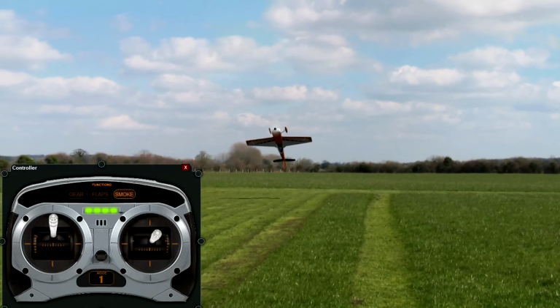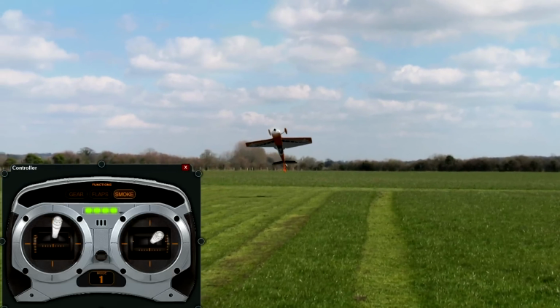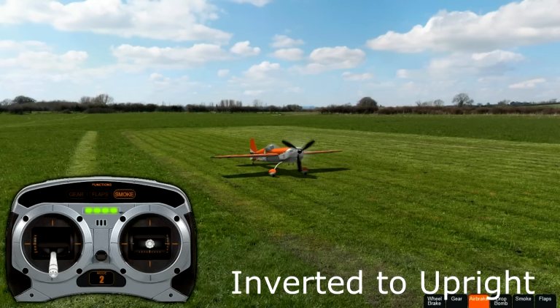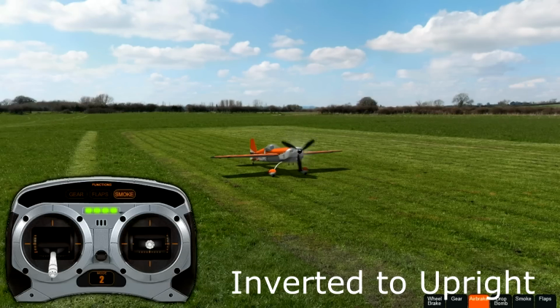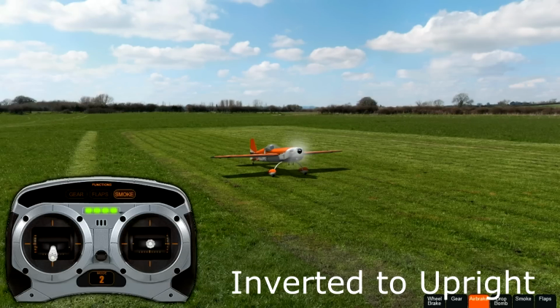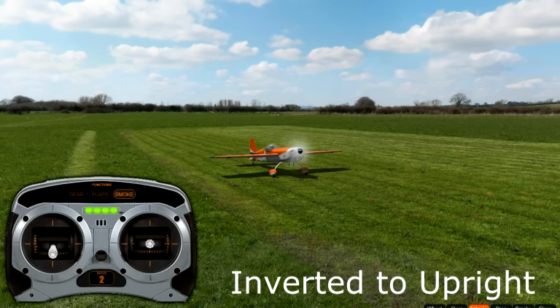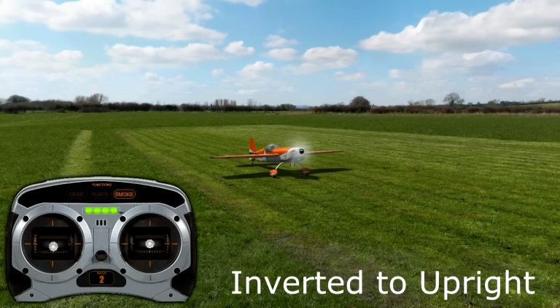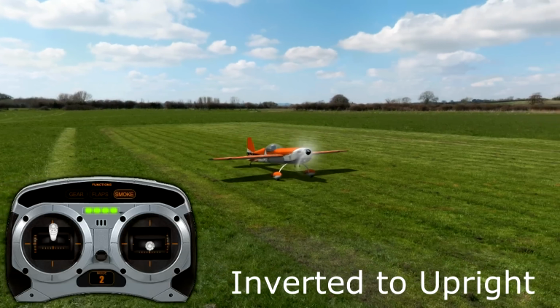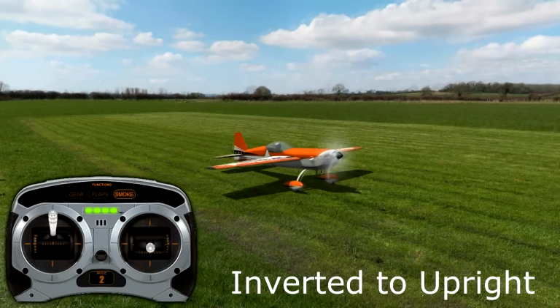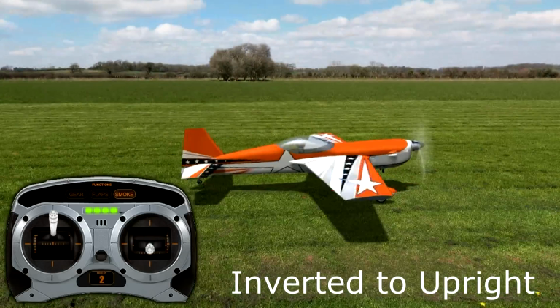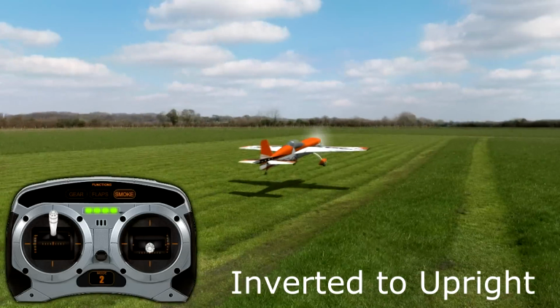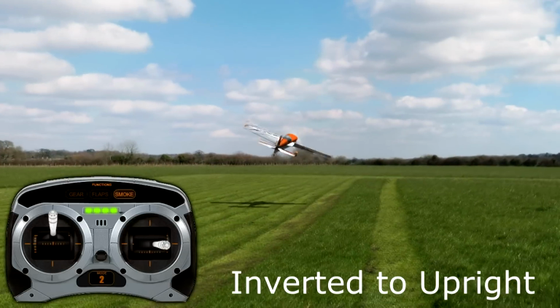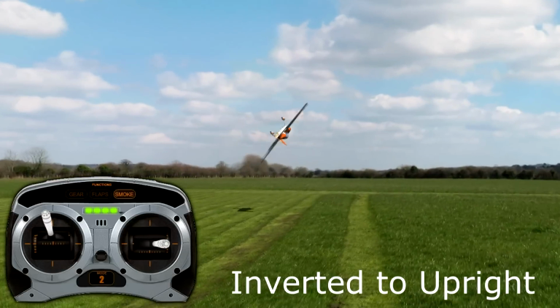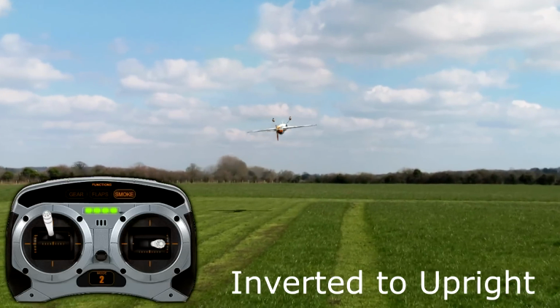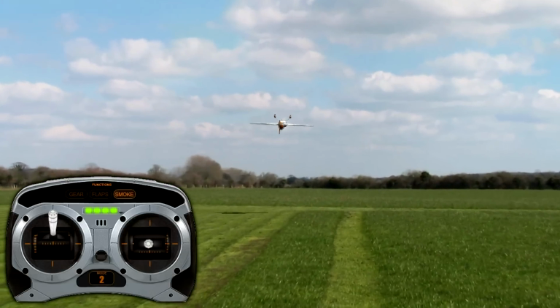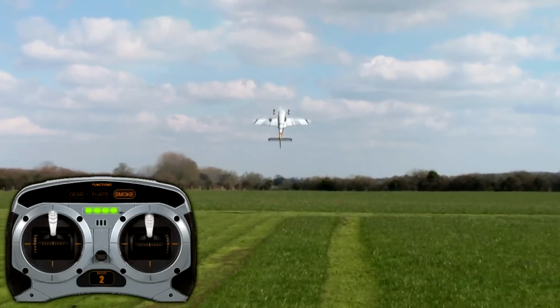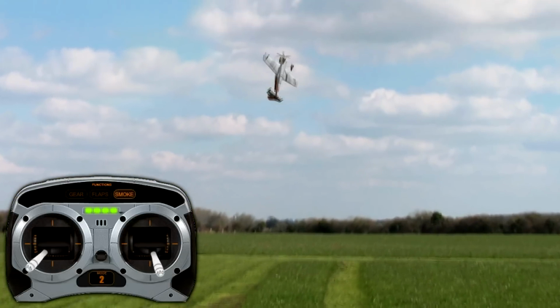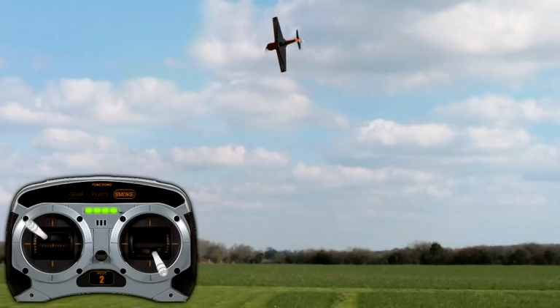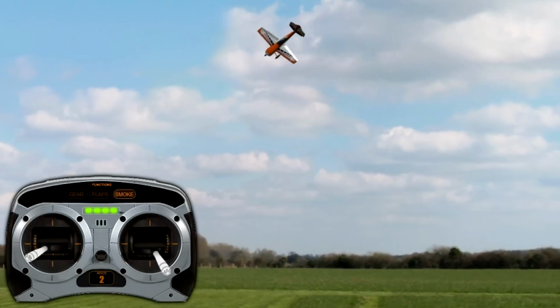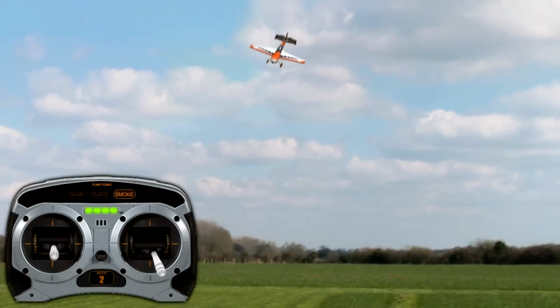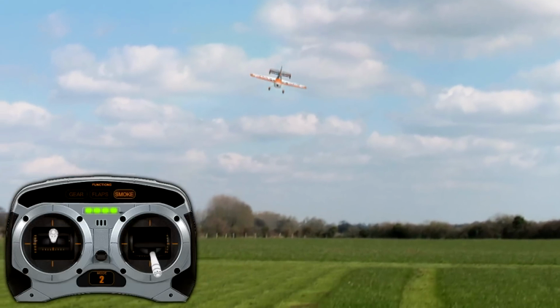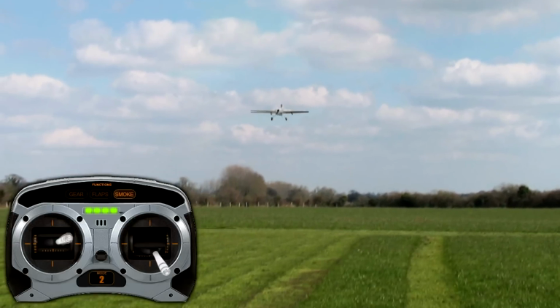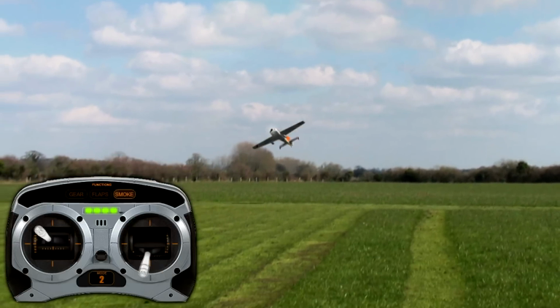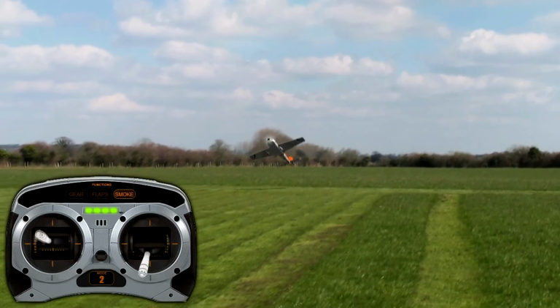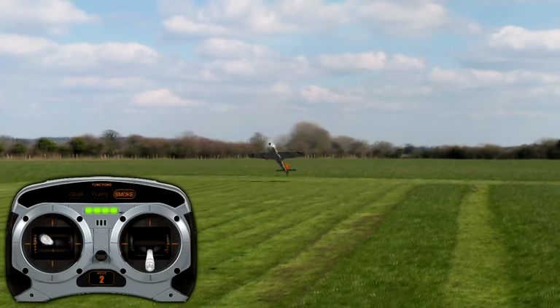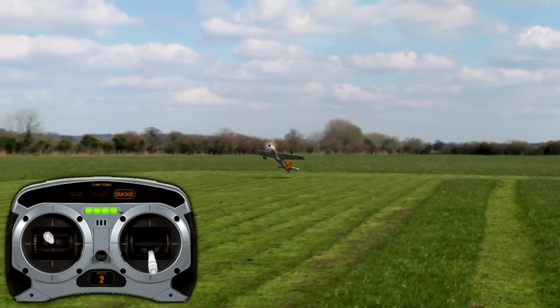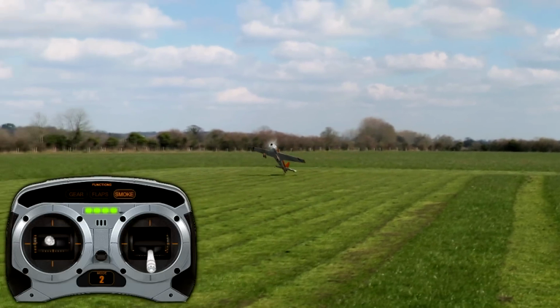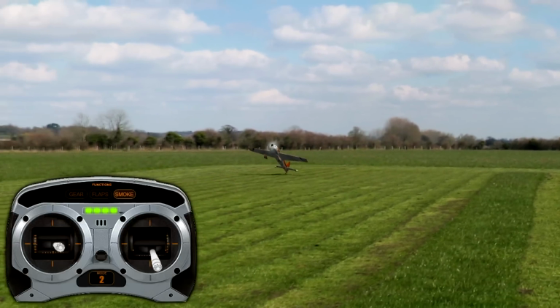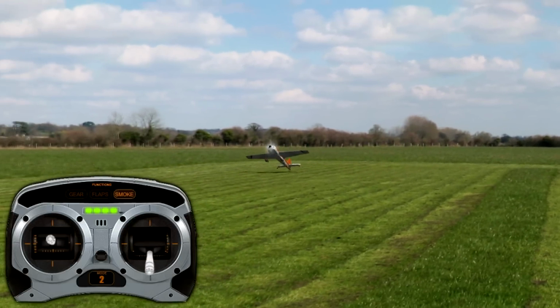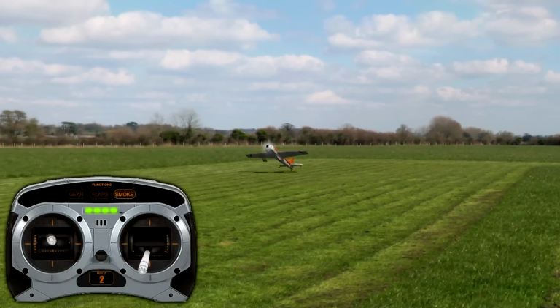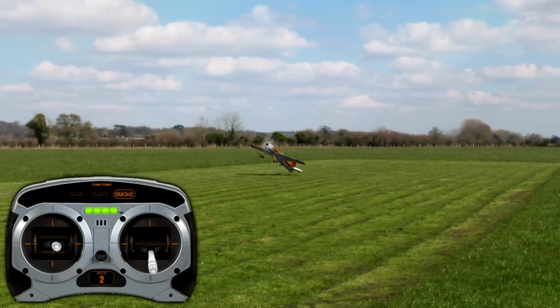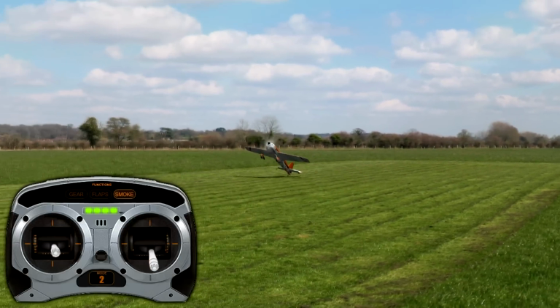Now we're going to do the inverted to upright. Here it is at full speed so you can see exactly how quick this has to be. Bam — that's it. And this can be done quicker or slower; it's all about how you want it to look and present in the air.